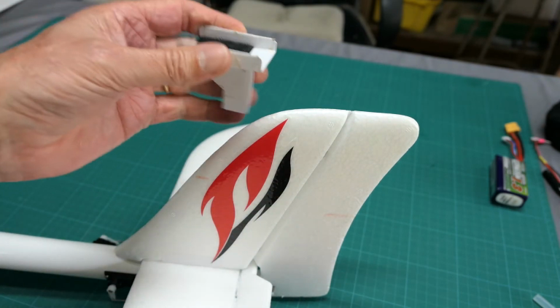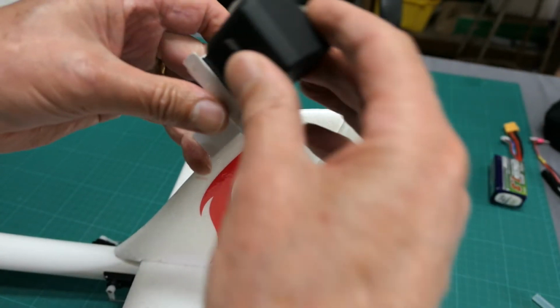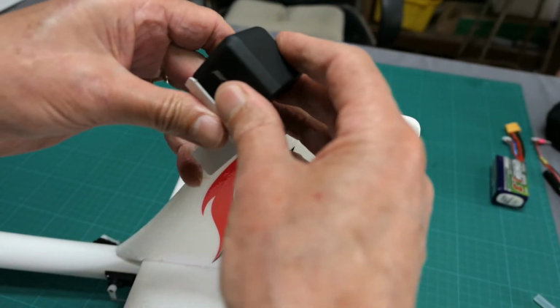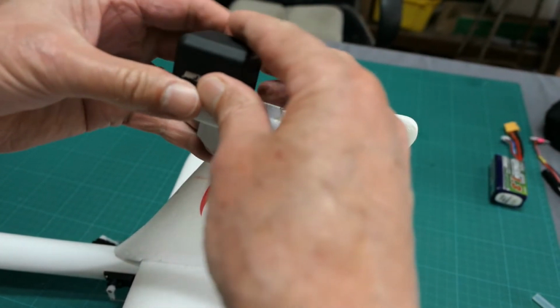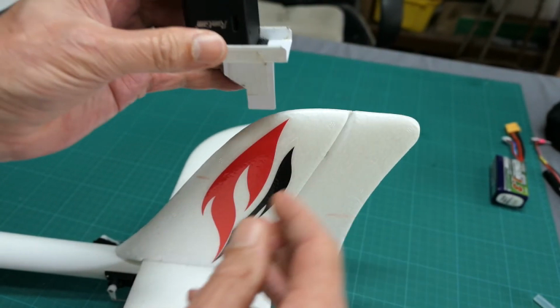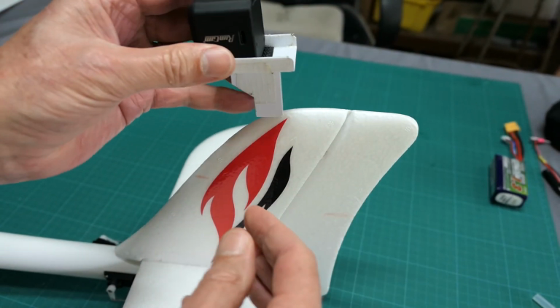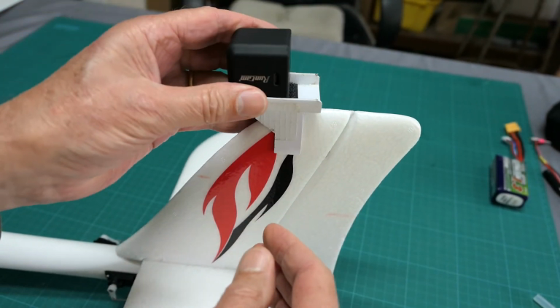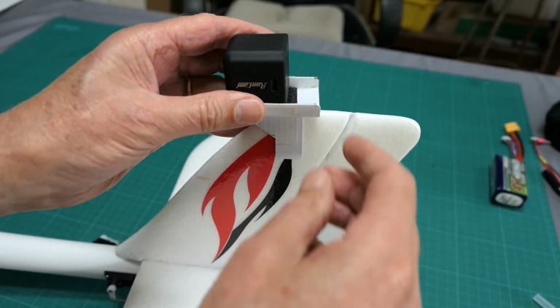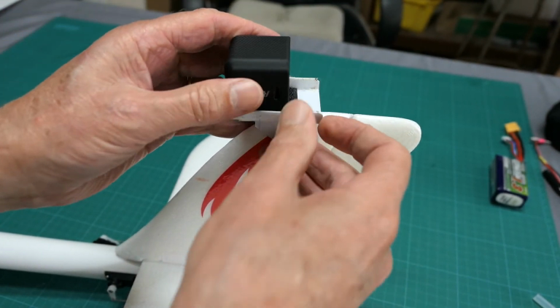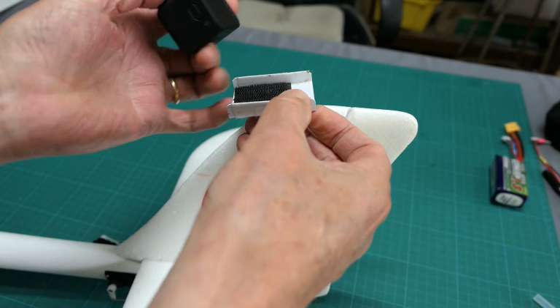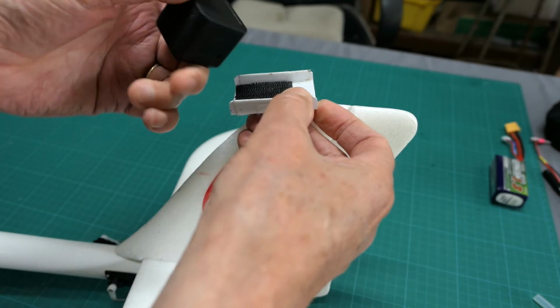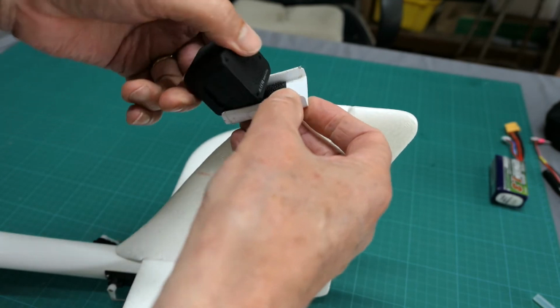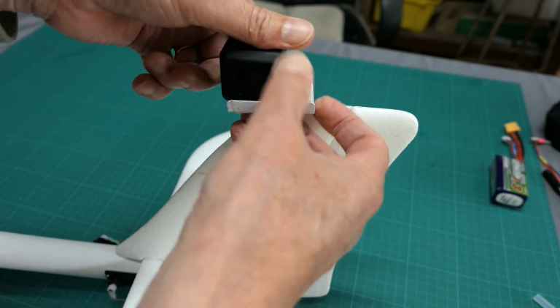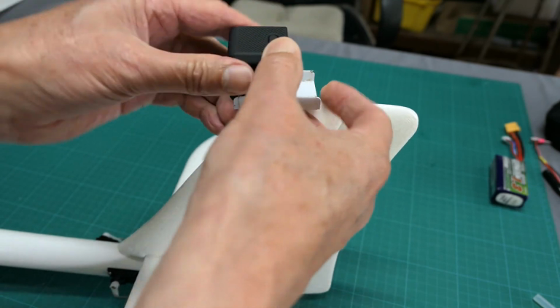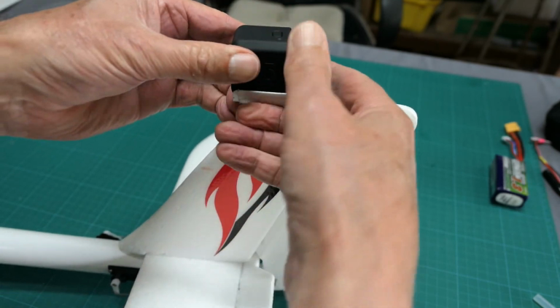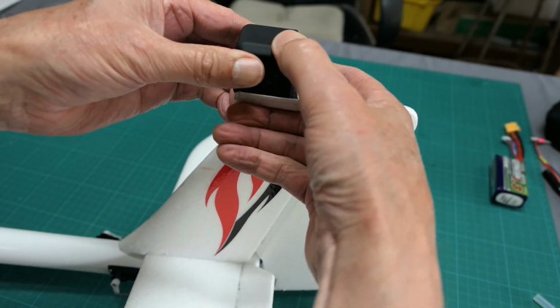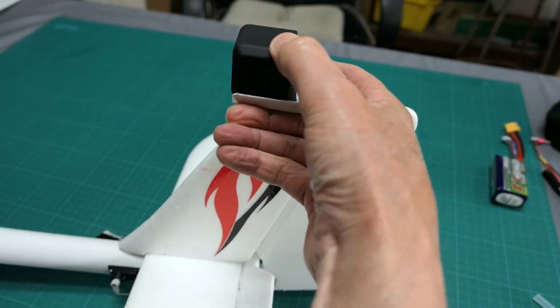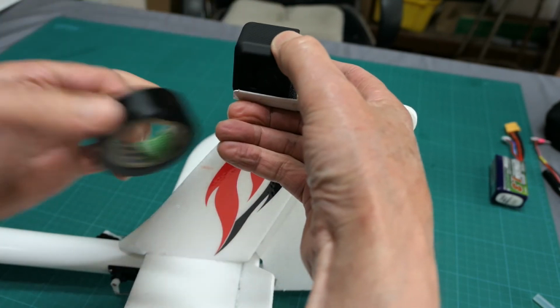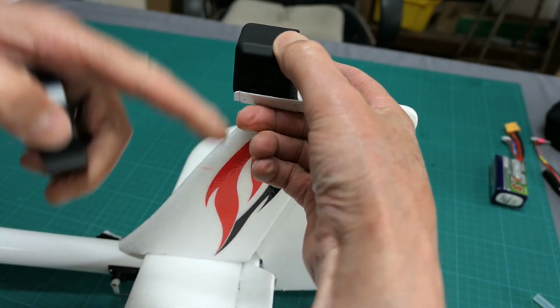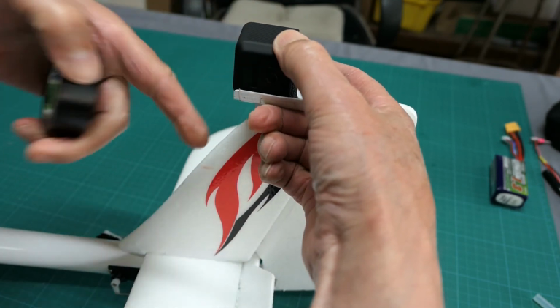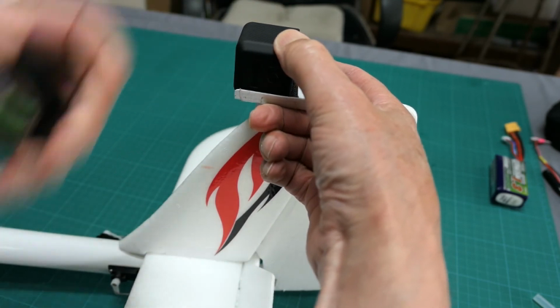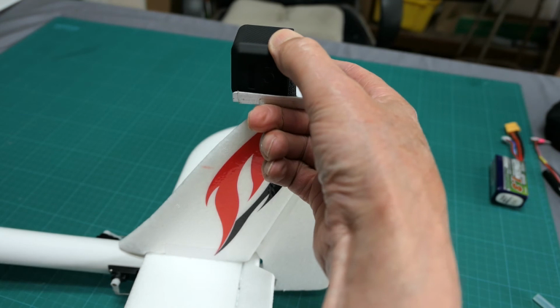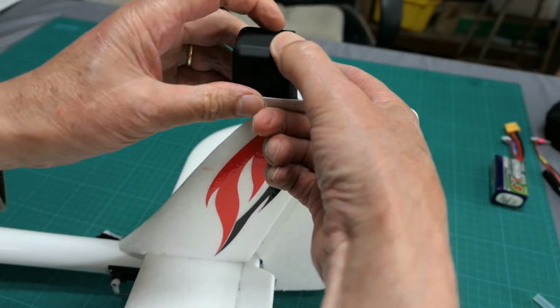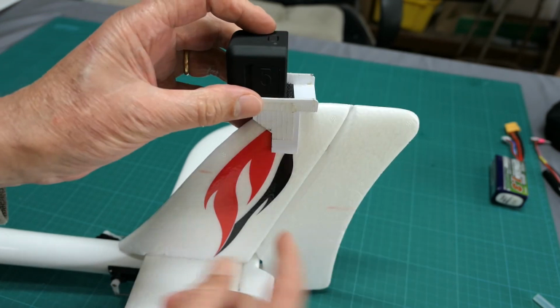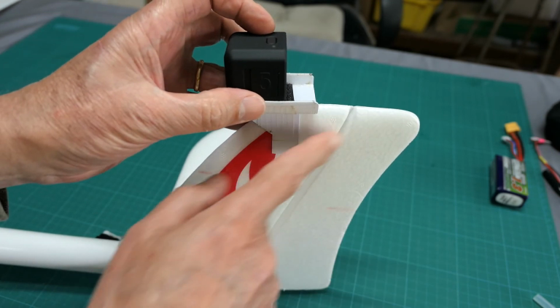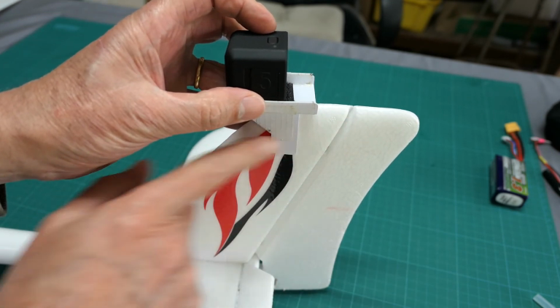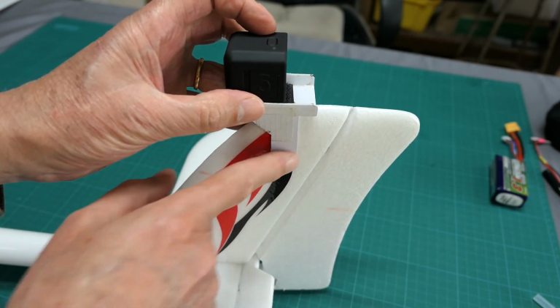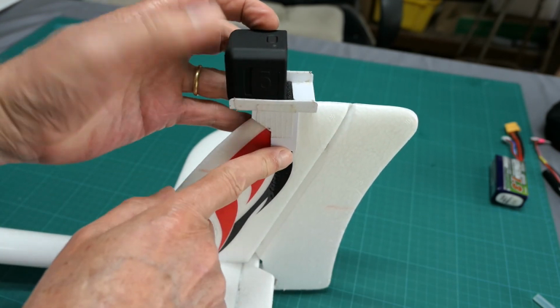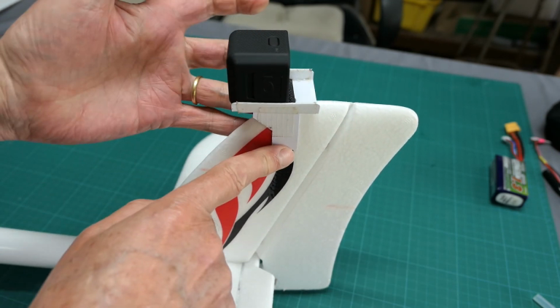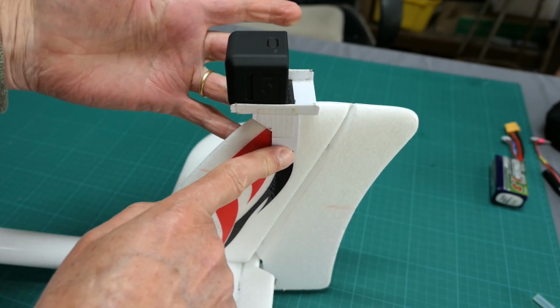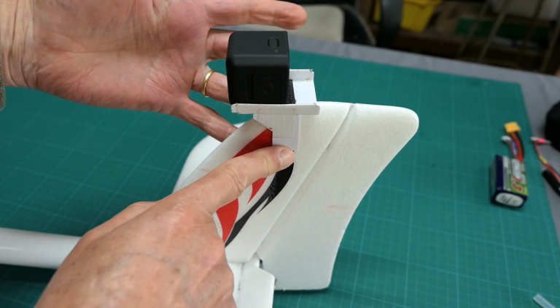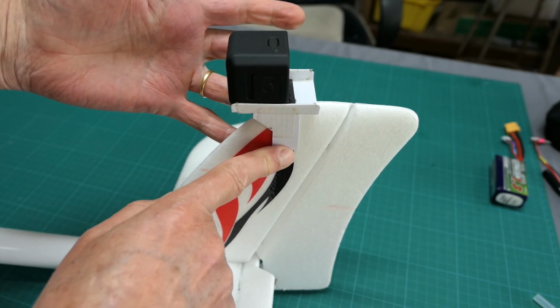For the Runcam 5, it goes up that way. I just wrap the electrical tape around like that and electrical tape down there. Simple as that.